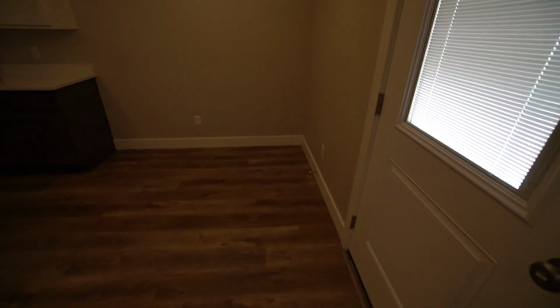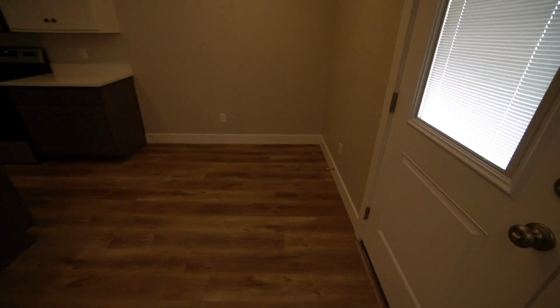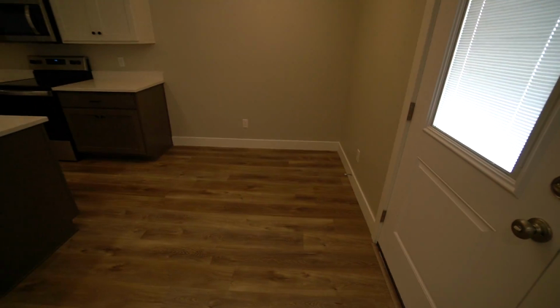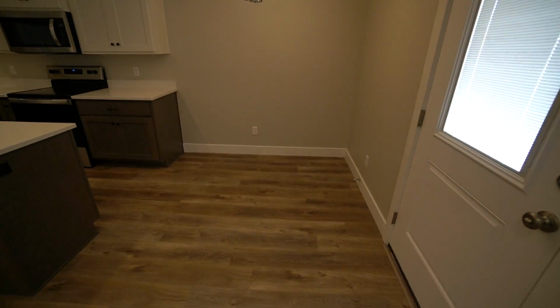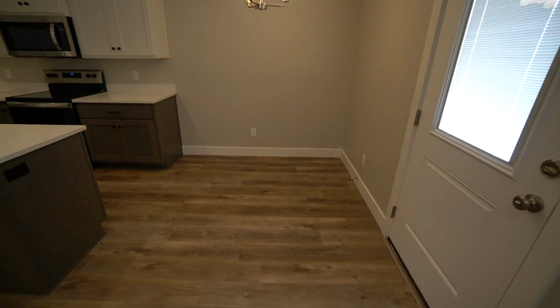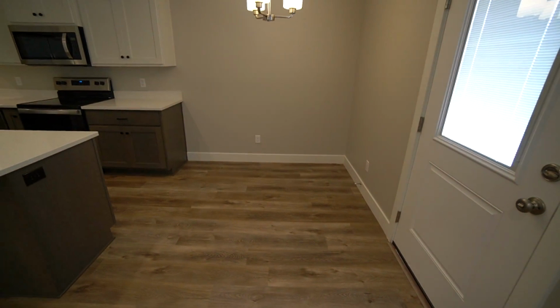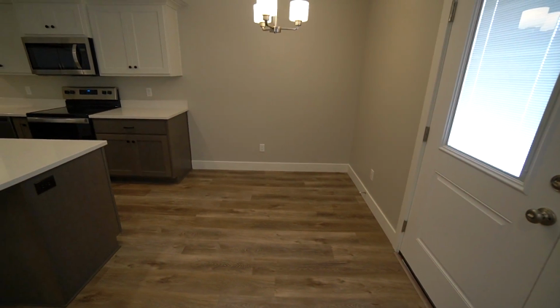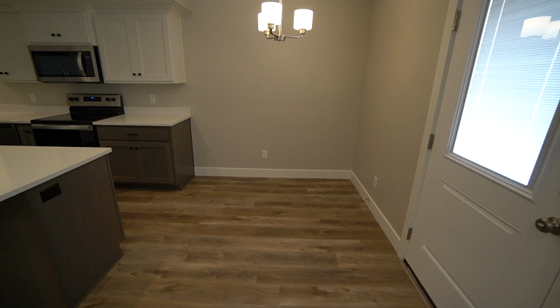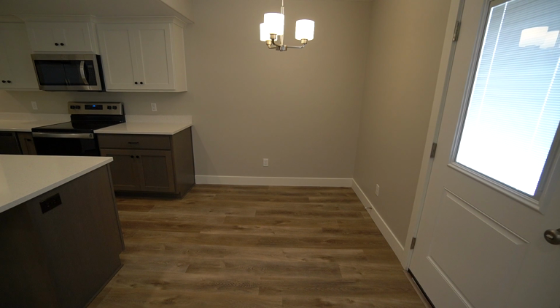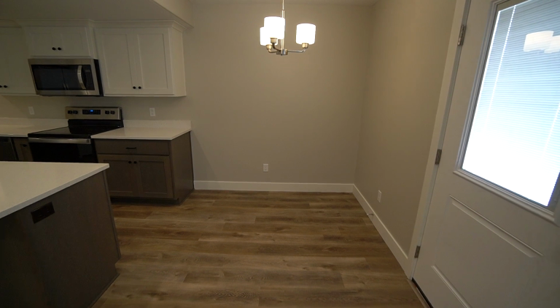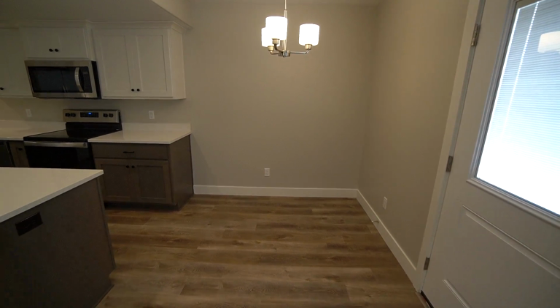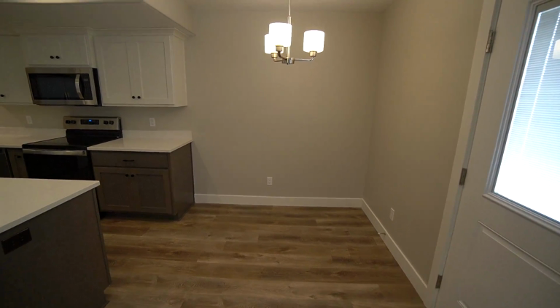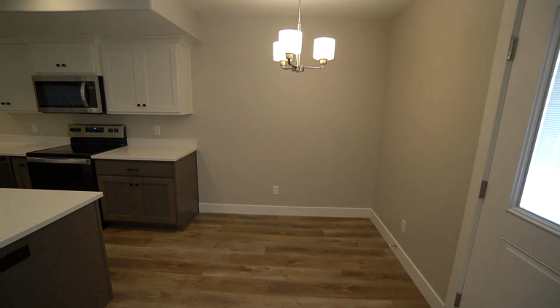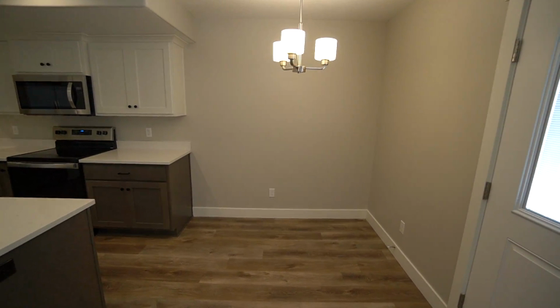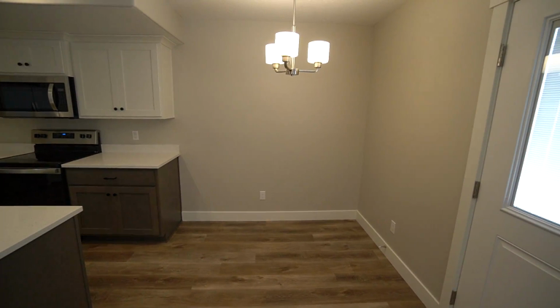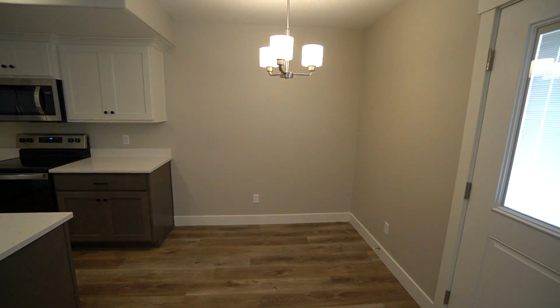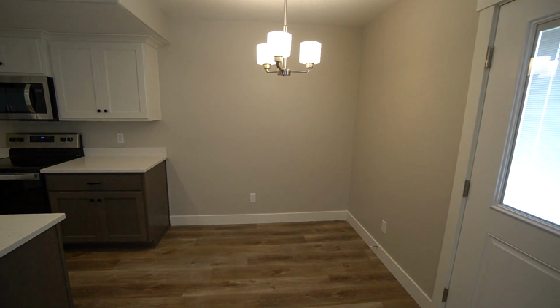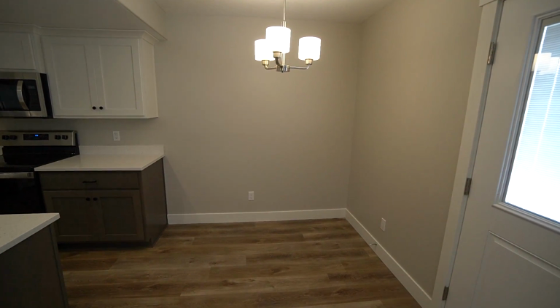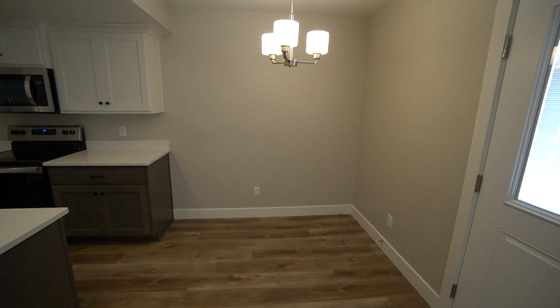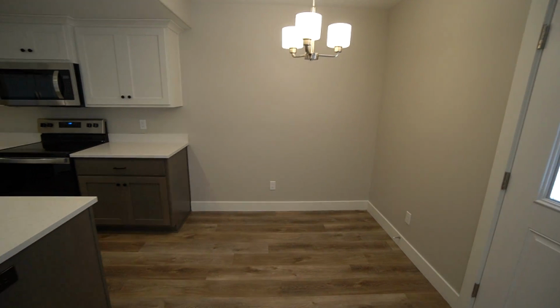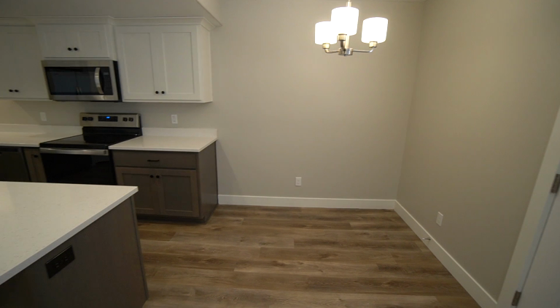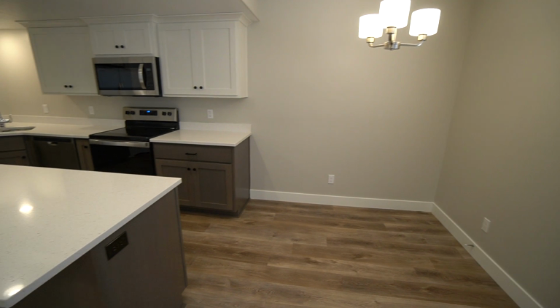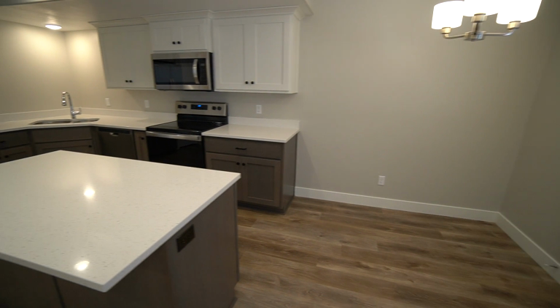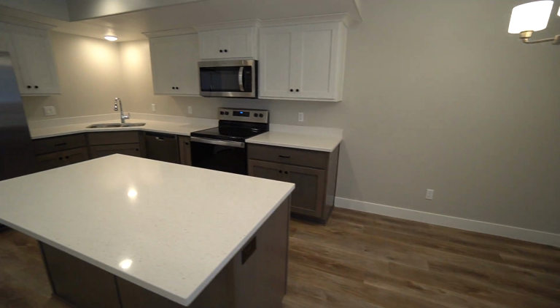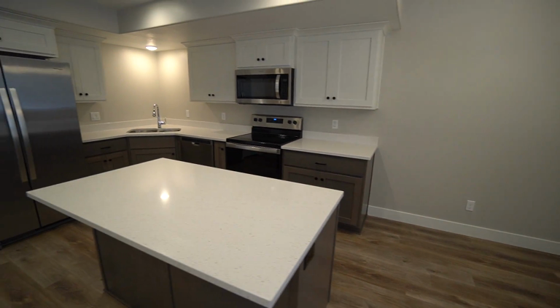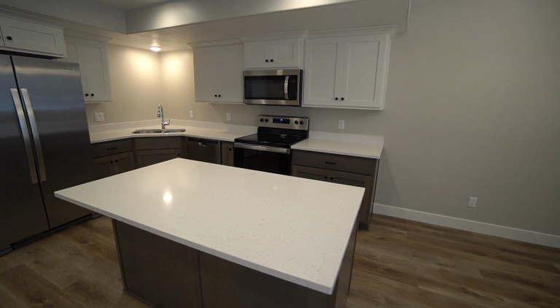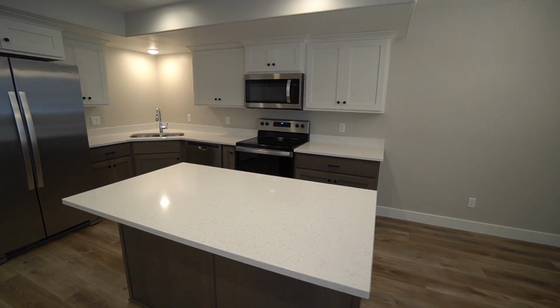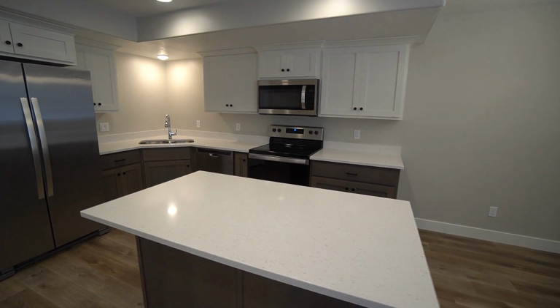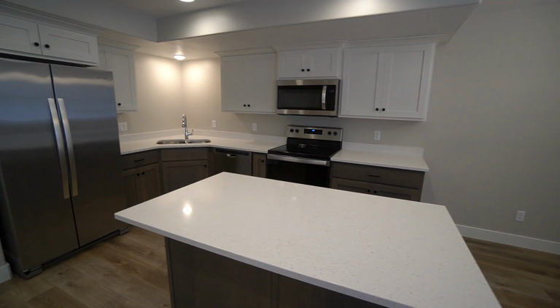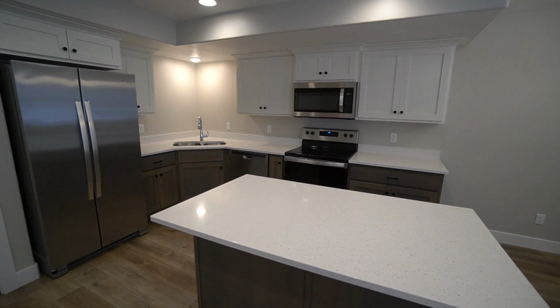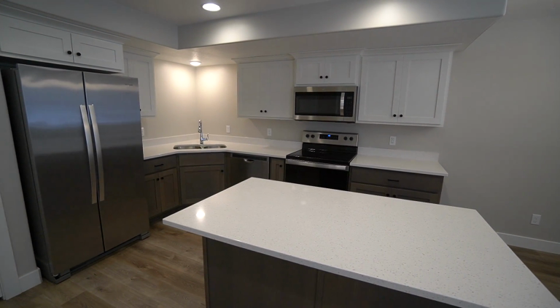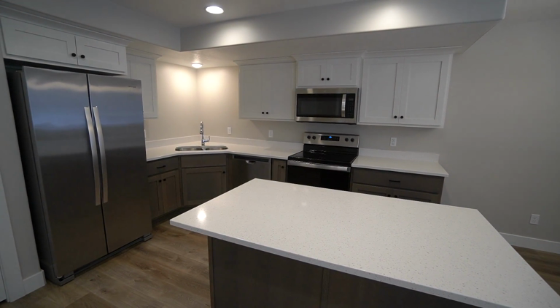Here we have a little dining area, plenty of space to put a table in there. You have really nice lighting up above that as well. We have a really nice kitchen here, nice countertops, plenty of cabinet space.